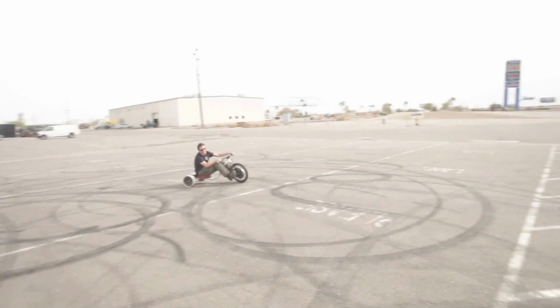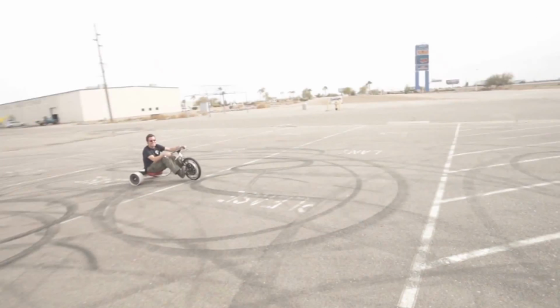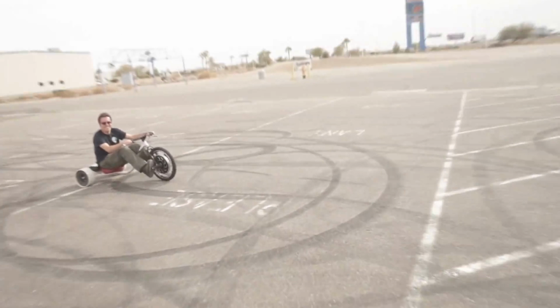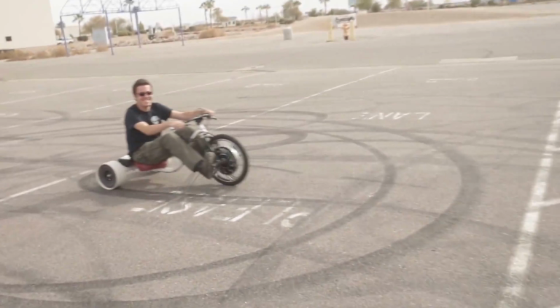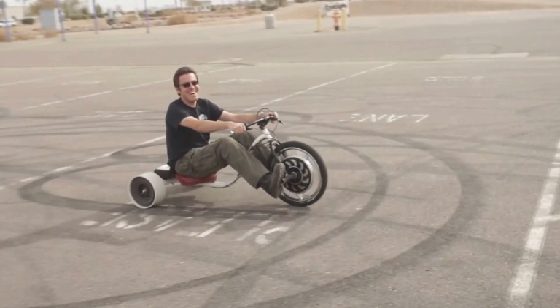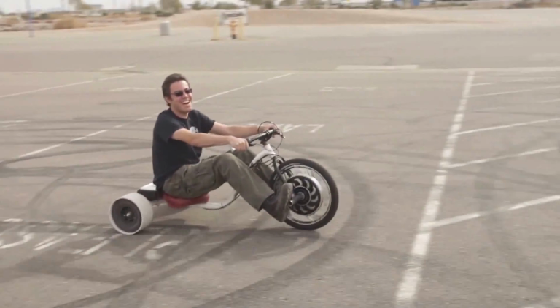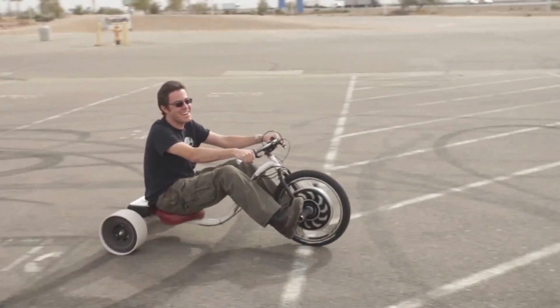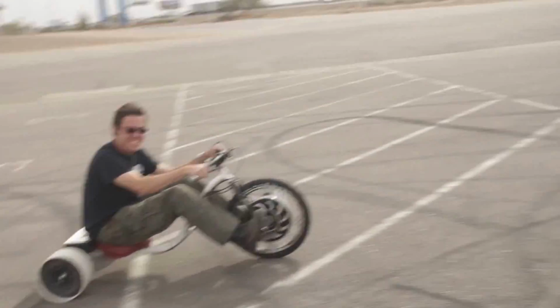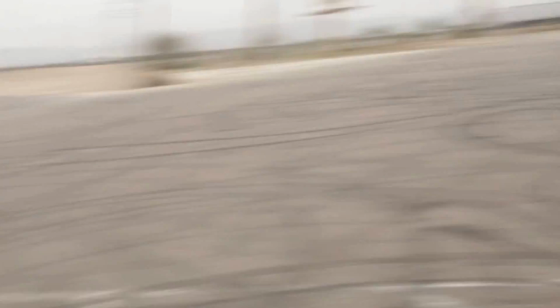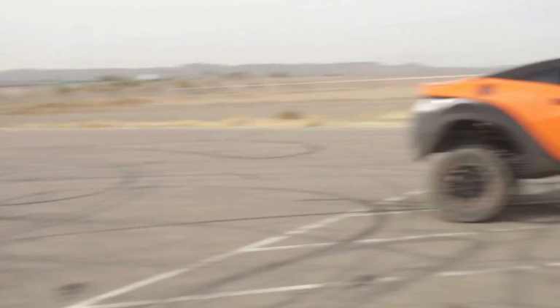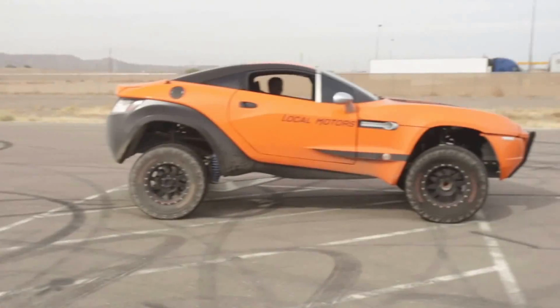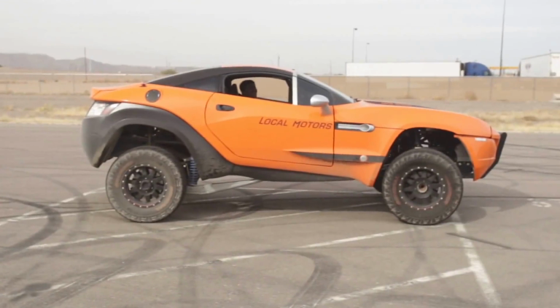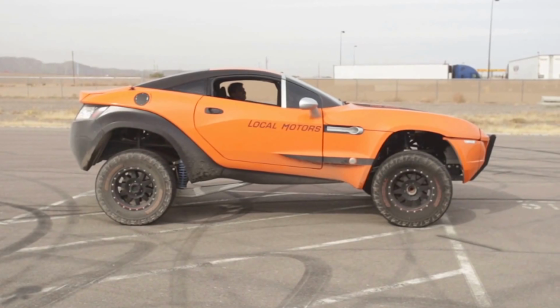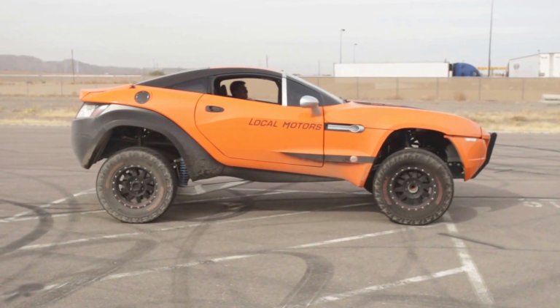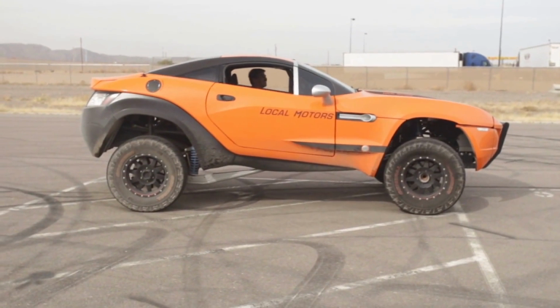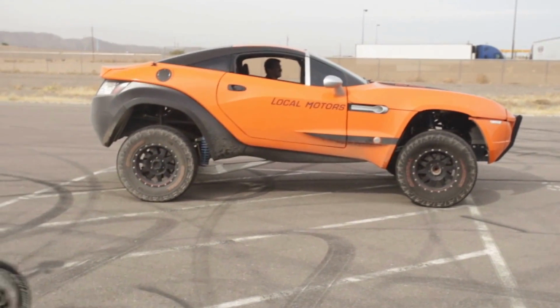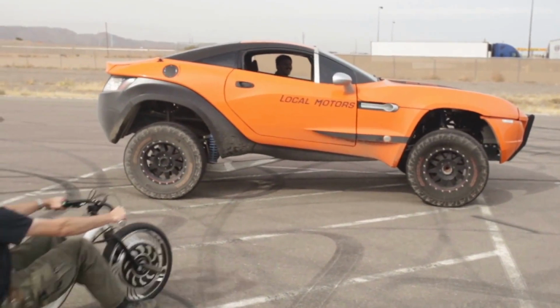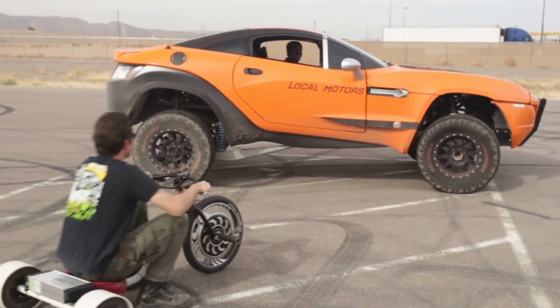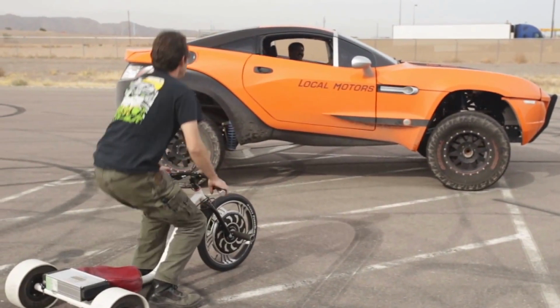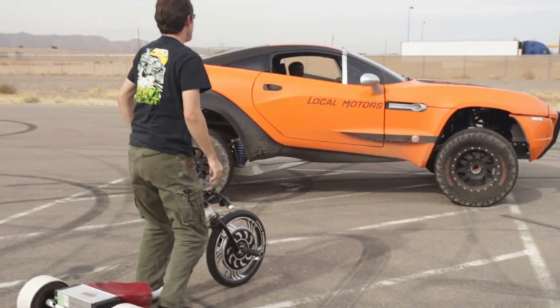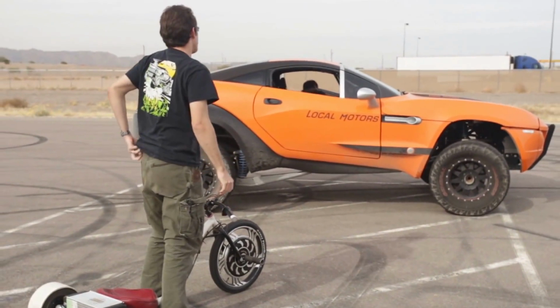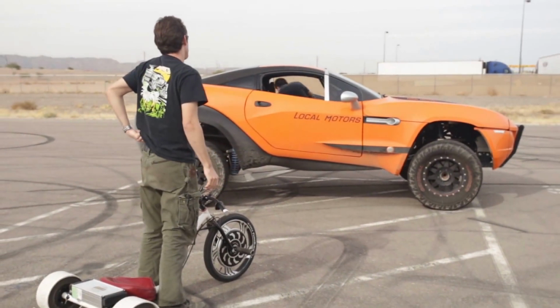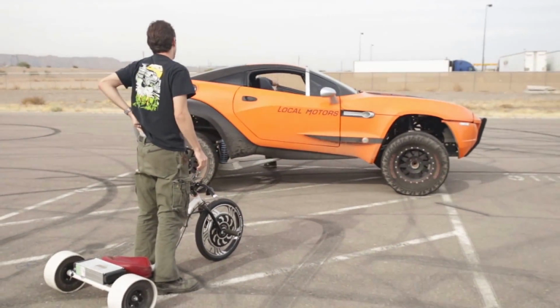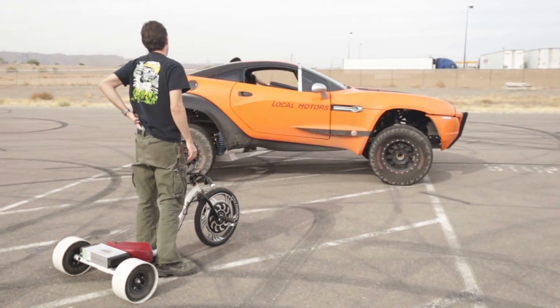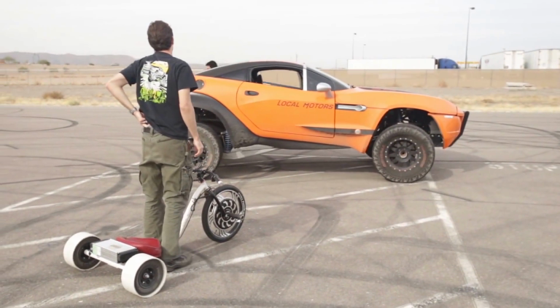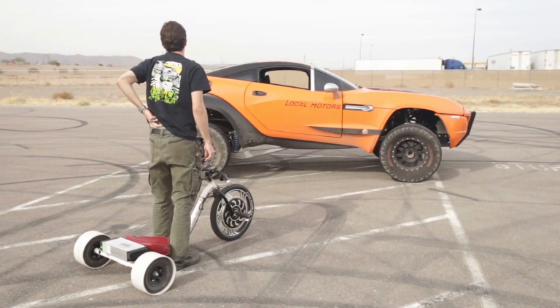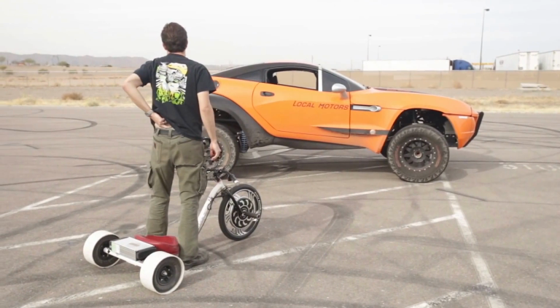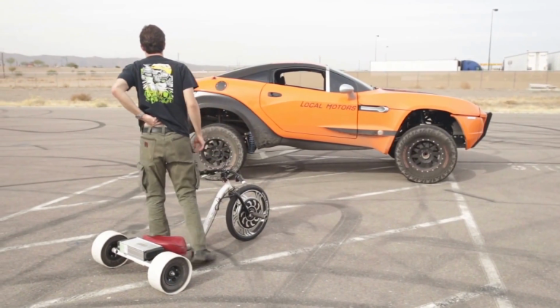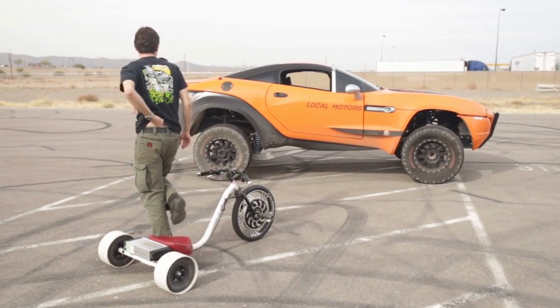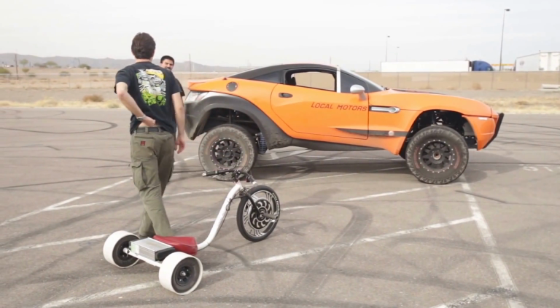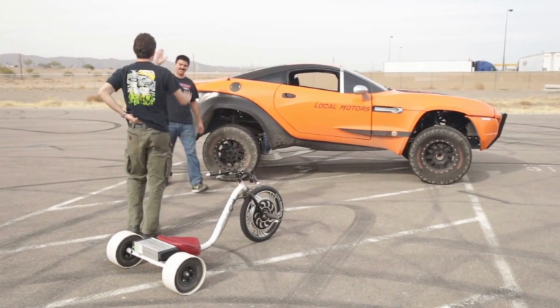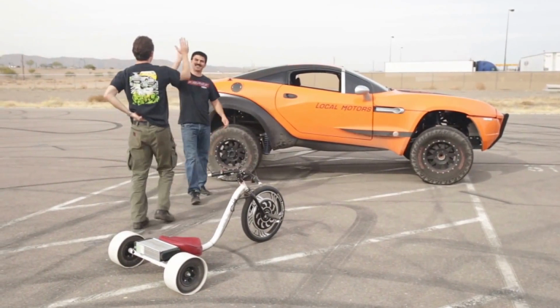So we're going to go drift this thing around now. I just want to come over and give you a high five for awesomeness on that one.